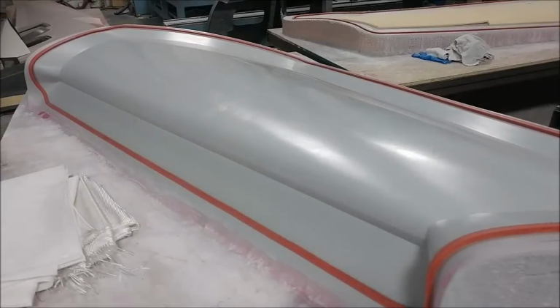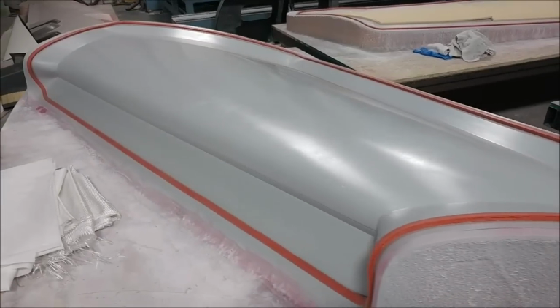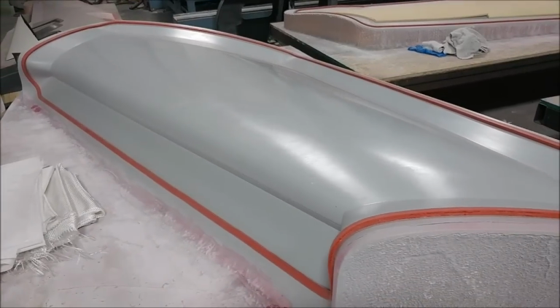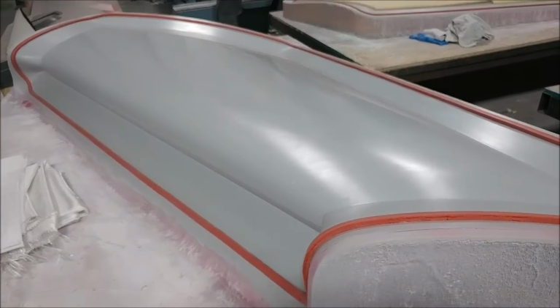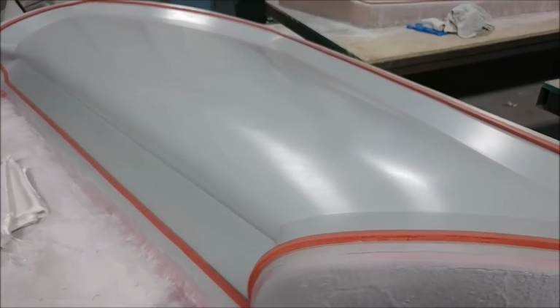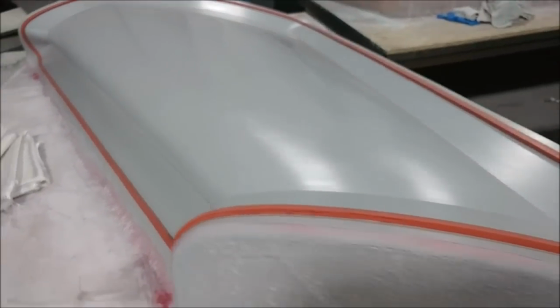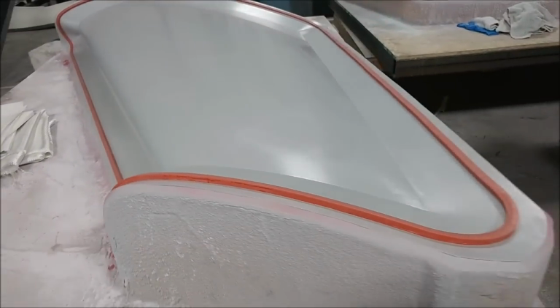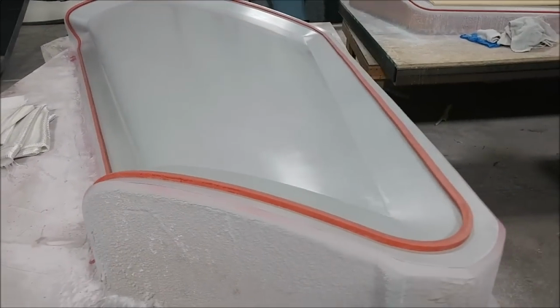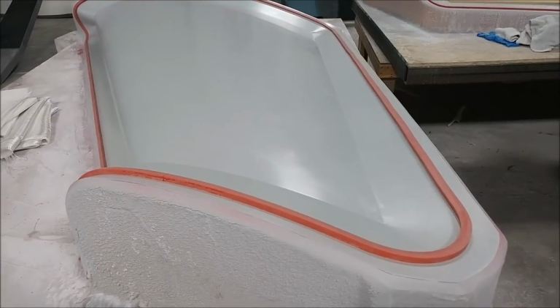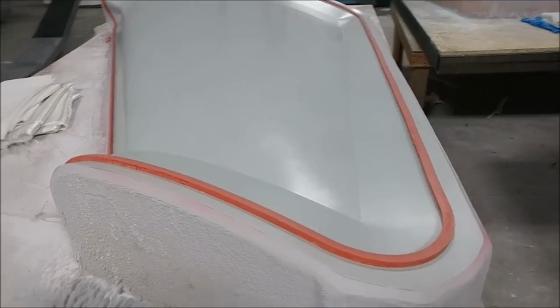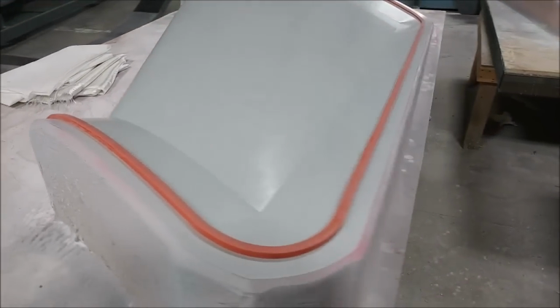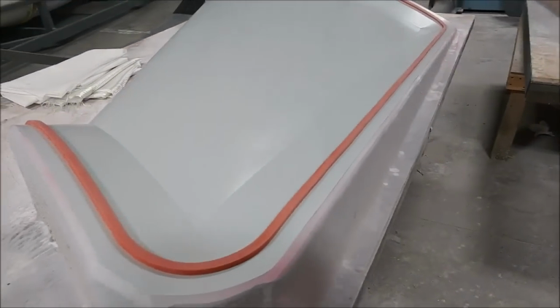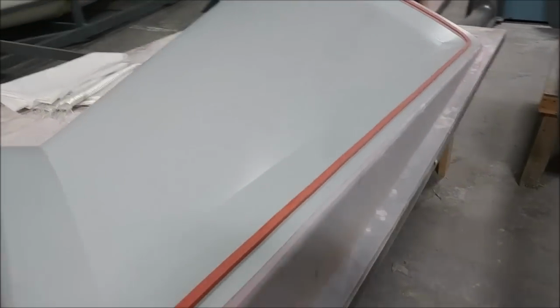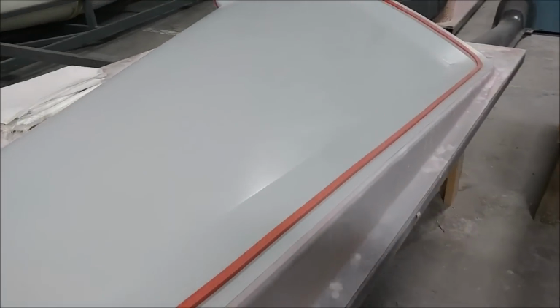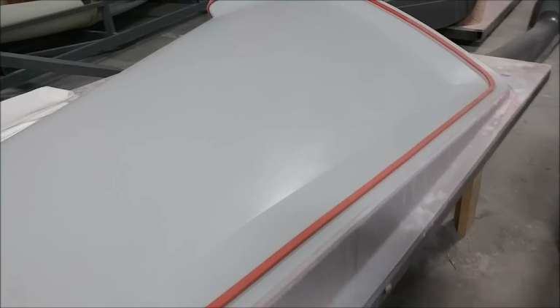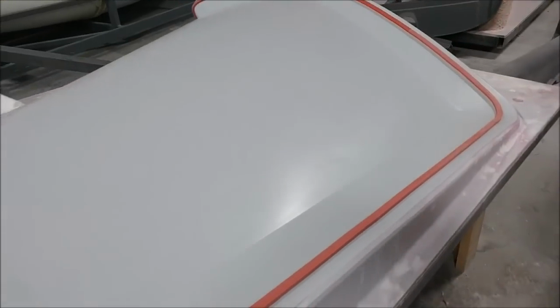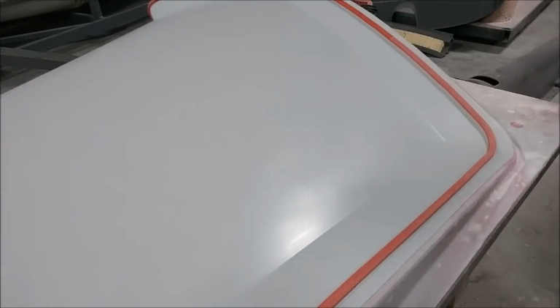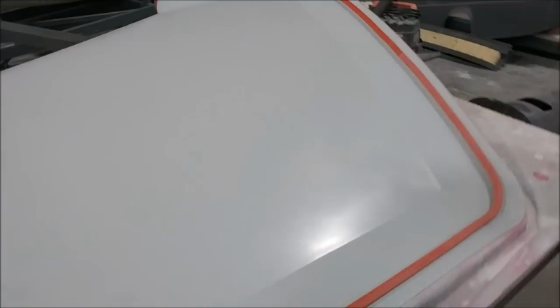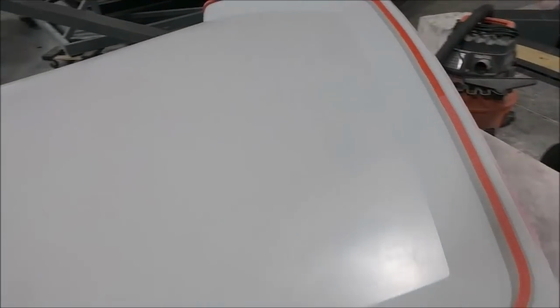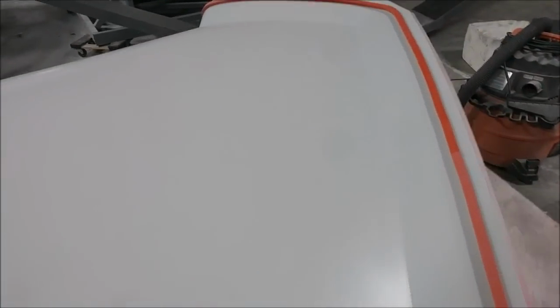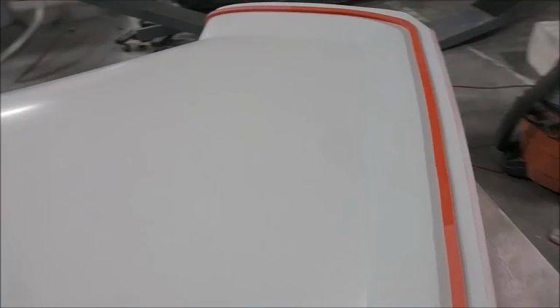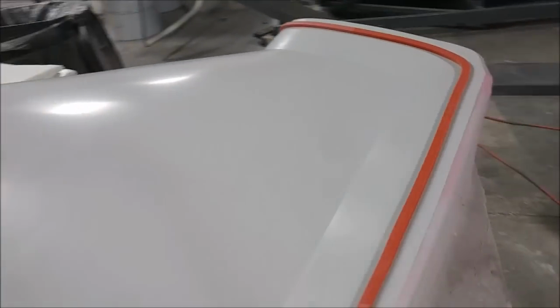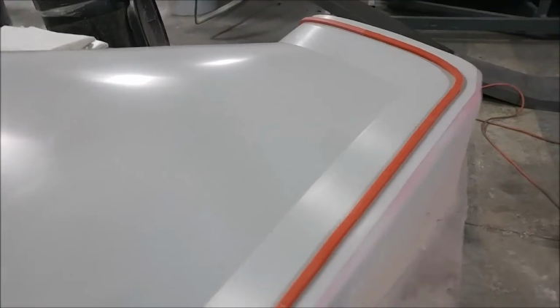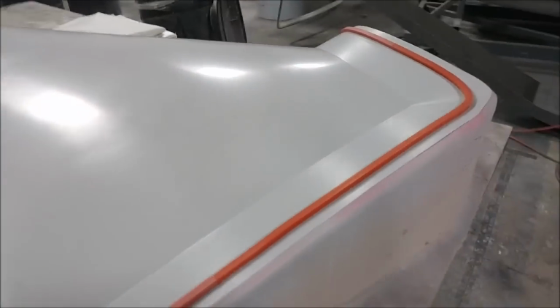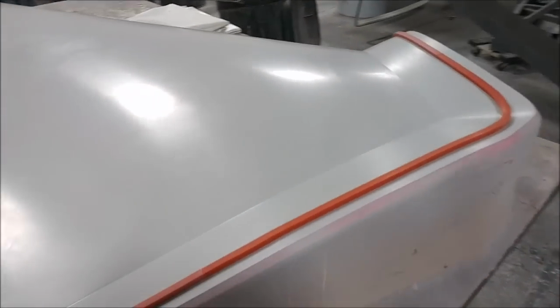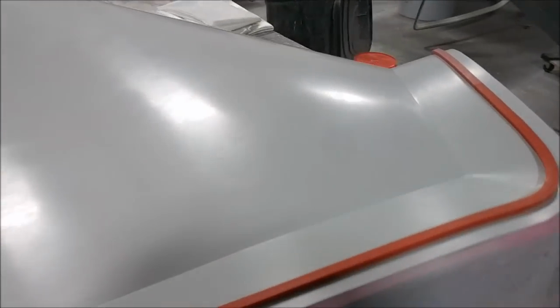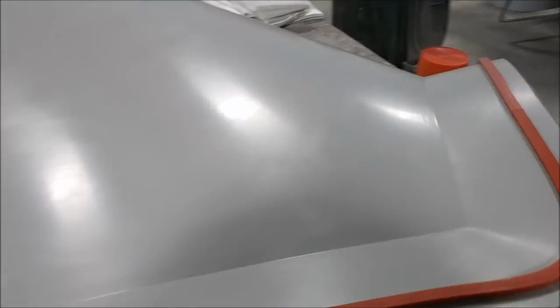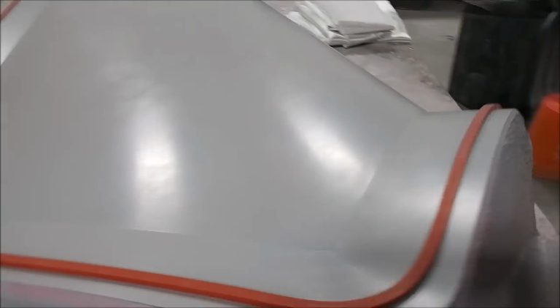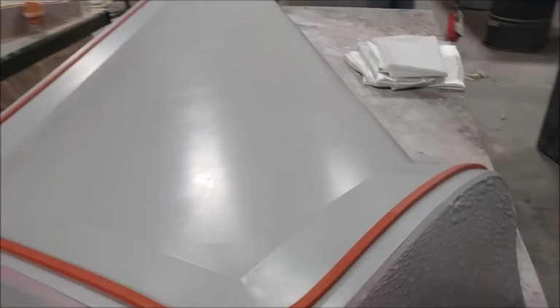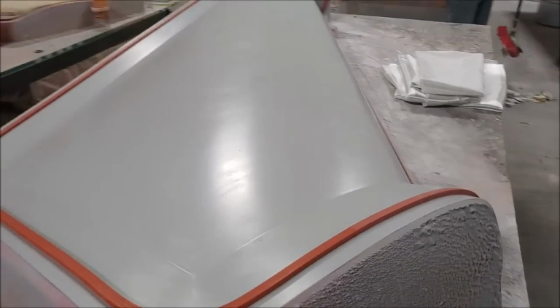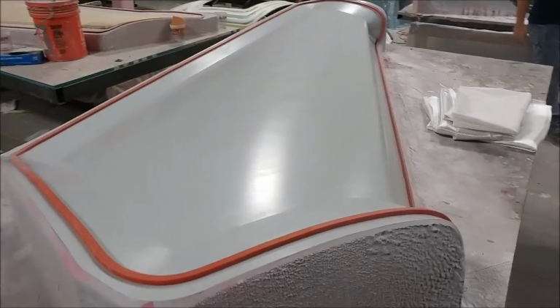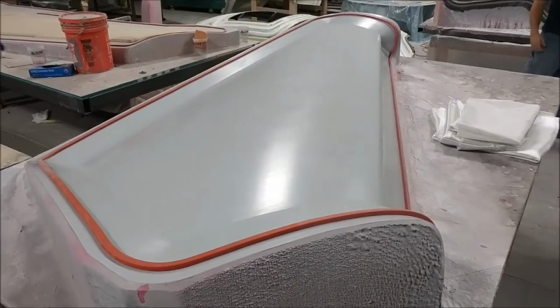Here's that last of the upper strake skin plugs — it's finished with the sanding and waxing and now has the rubber profile put on there. That one will be the next mold to be pulled, and that will be the last of the strake molds to be done.